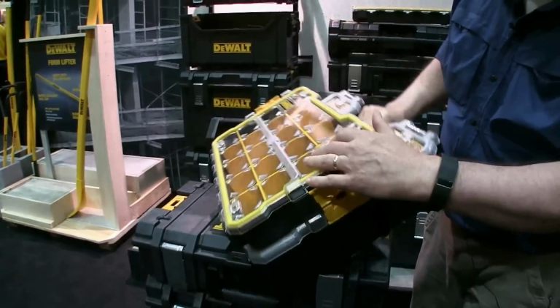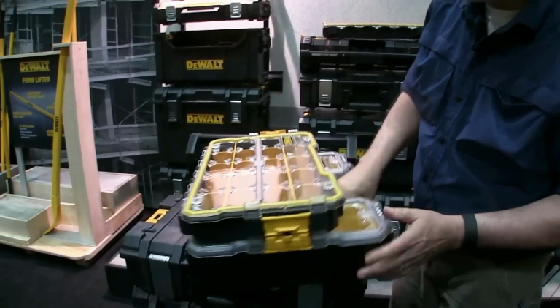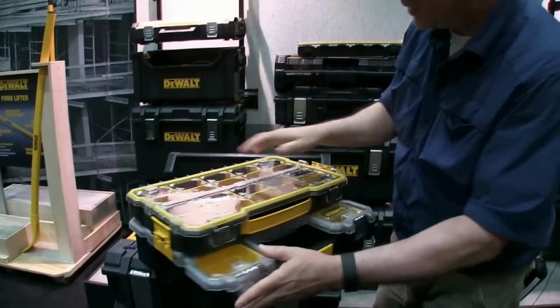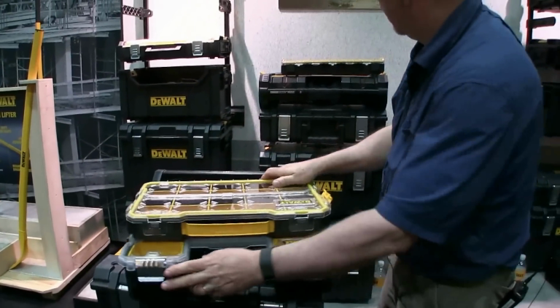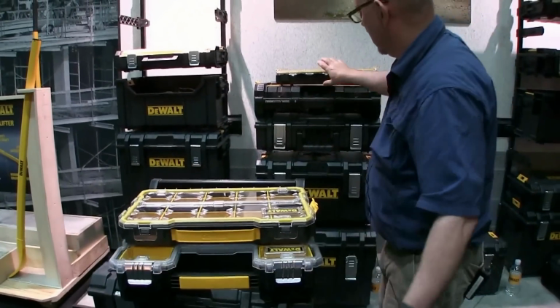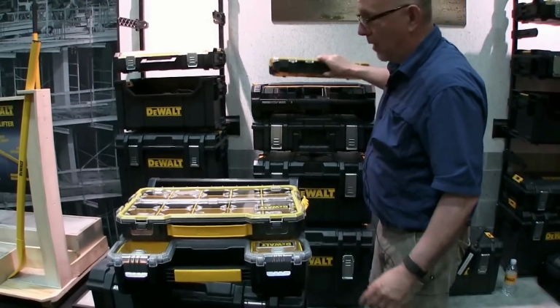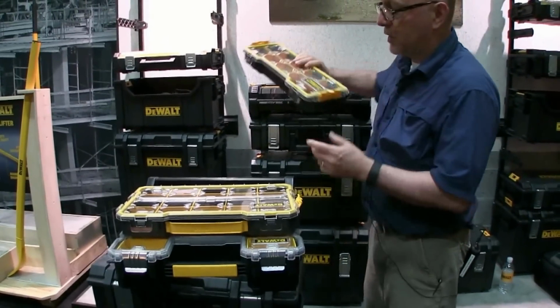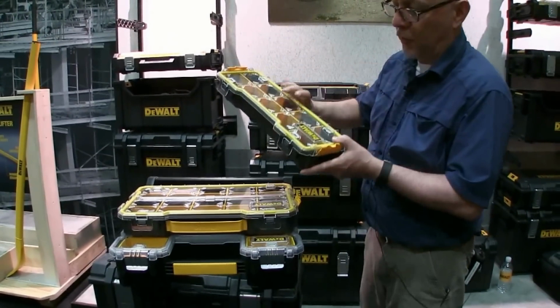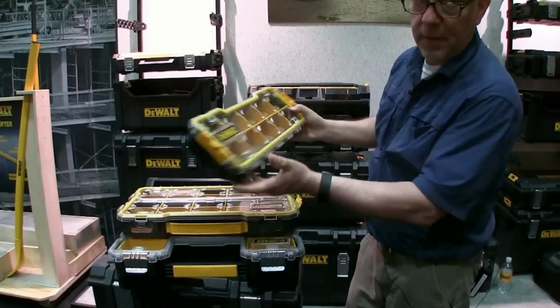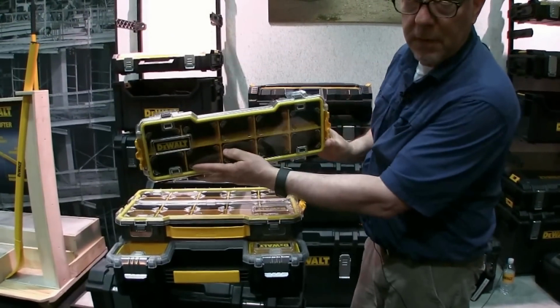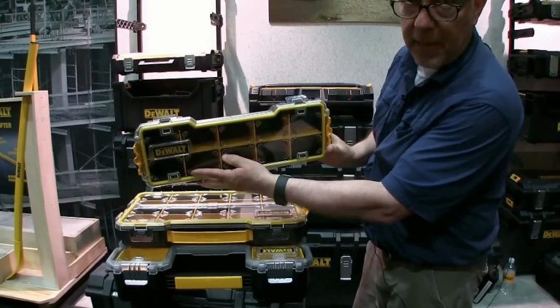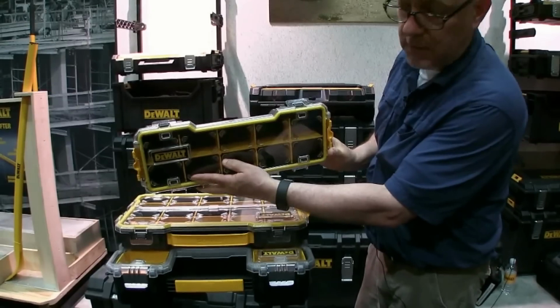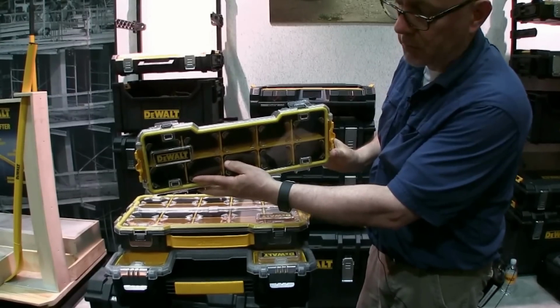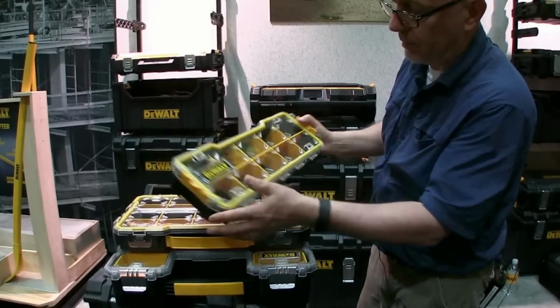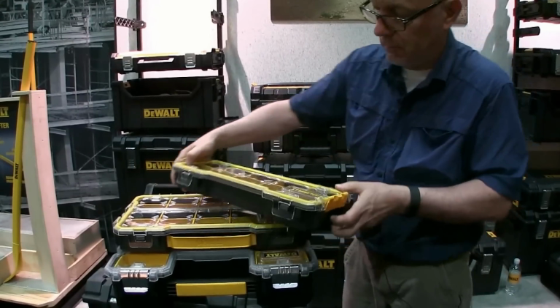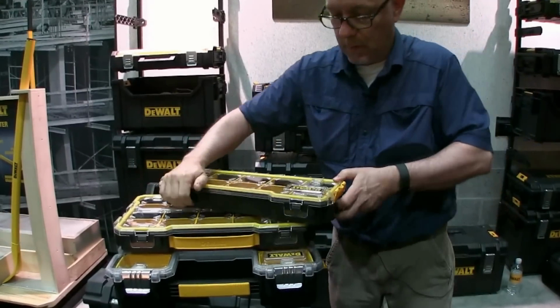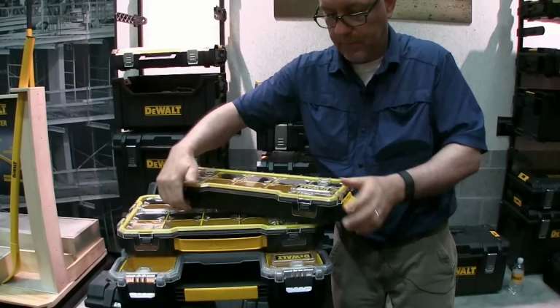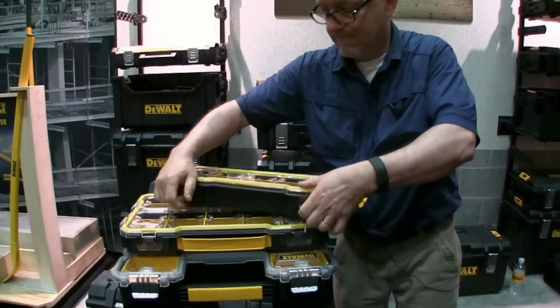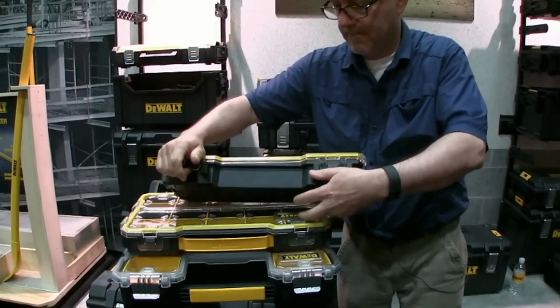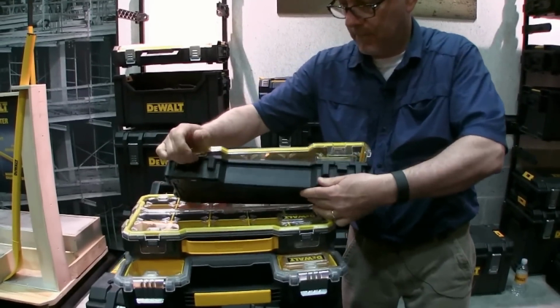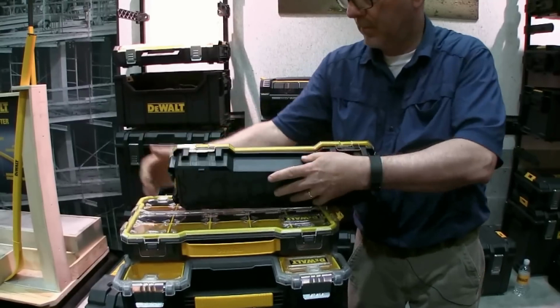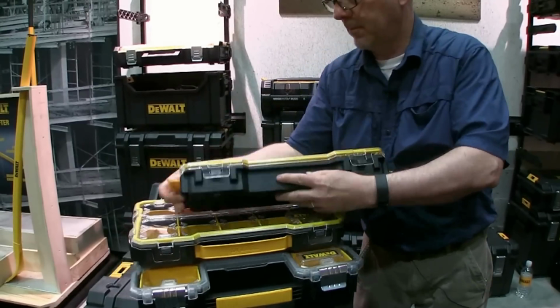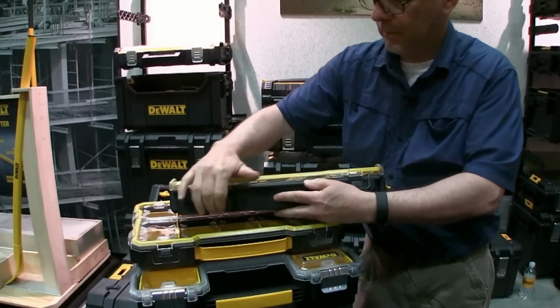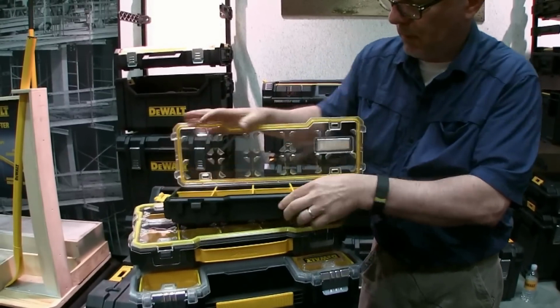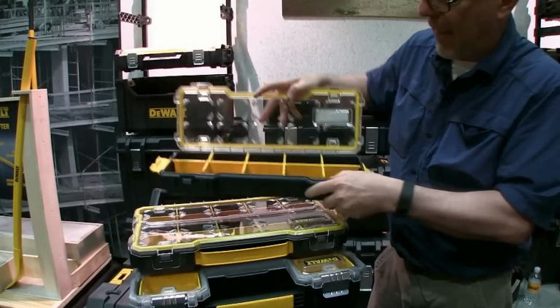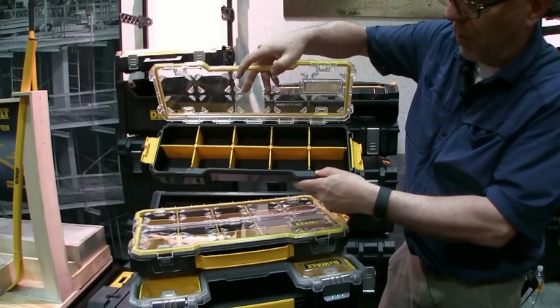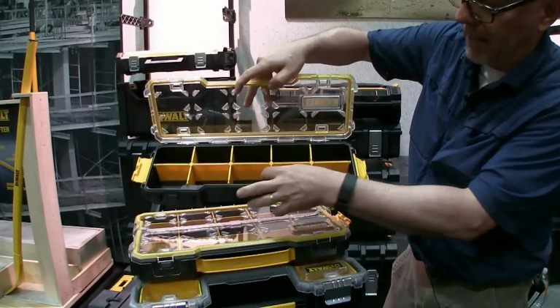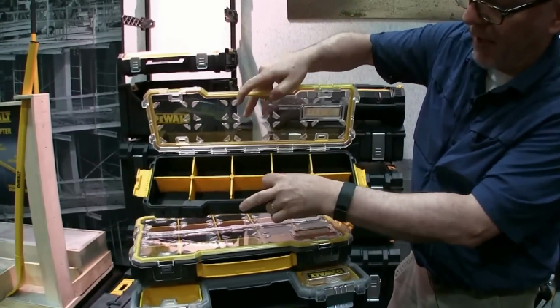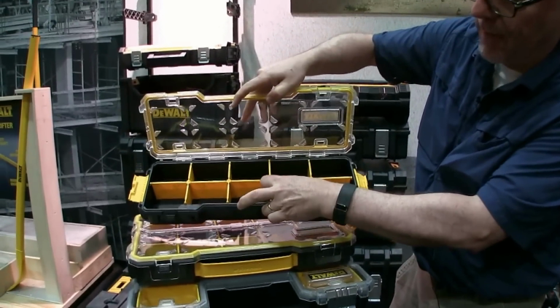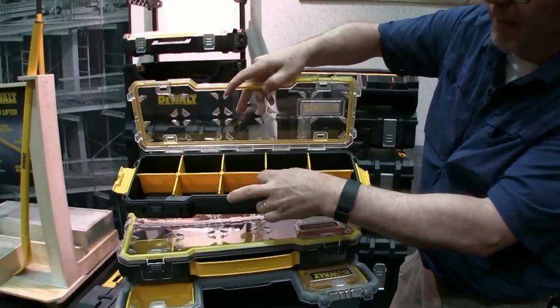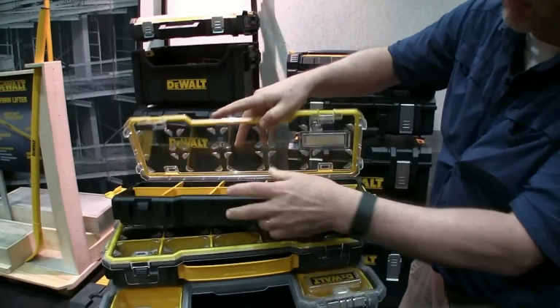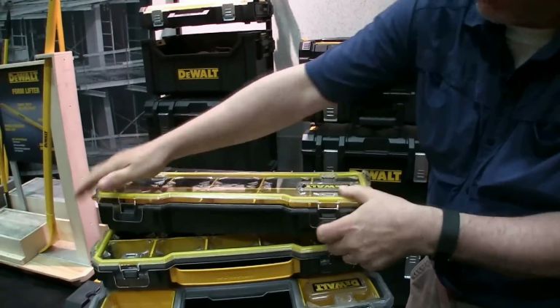This is the 2/3 size and they call this the 1/3 size — same kind of thing, just a little bit smaller. The latches open and again you've got dividers that come out, so you can make them whatever size you want.